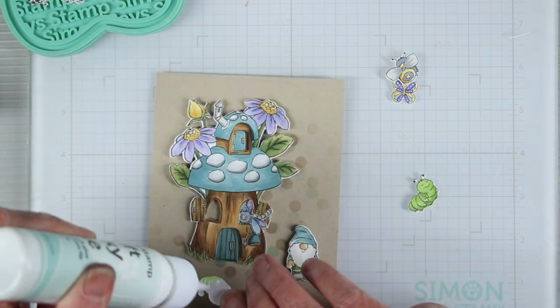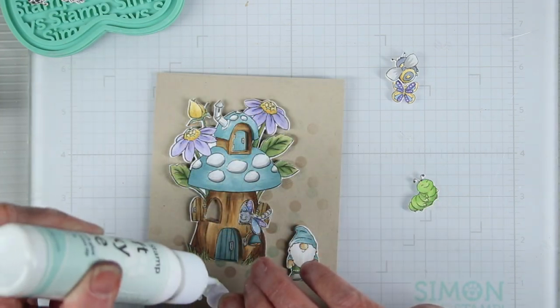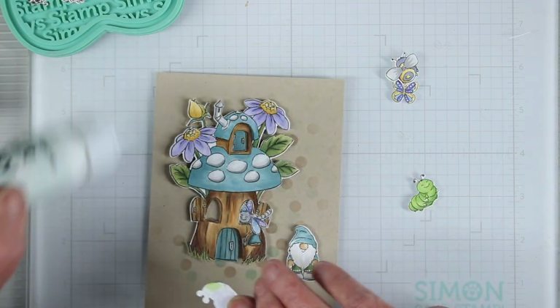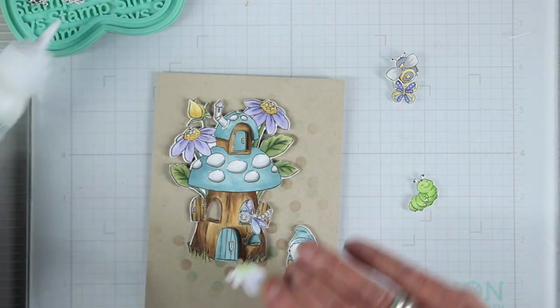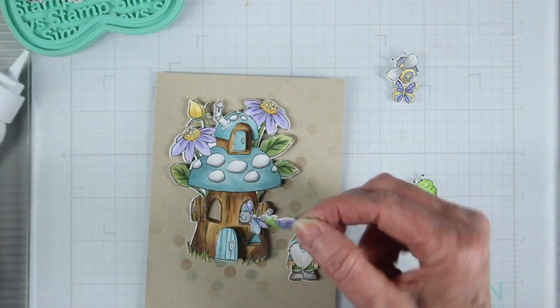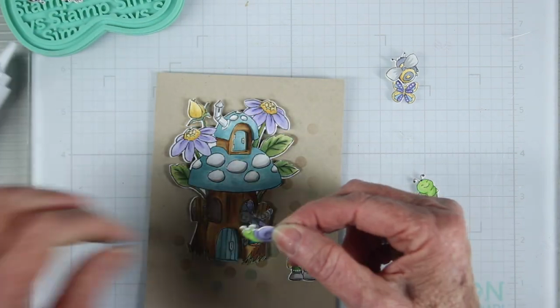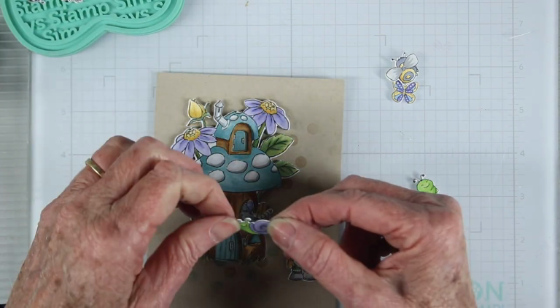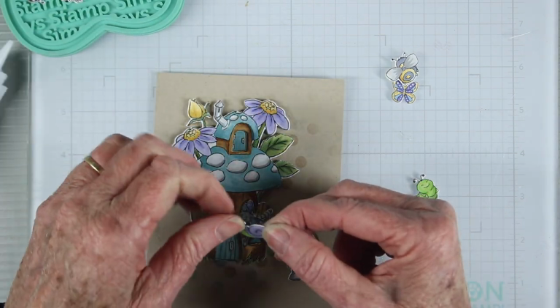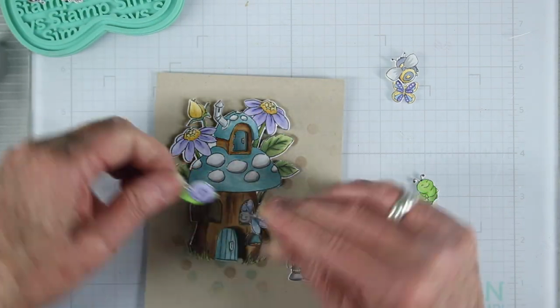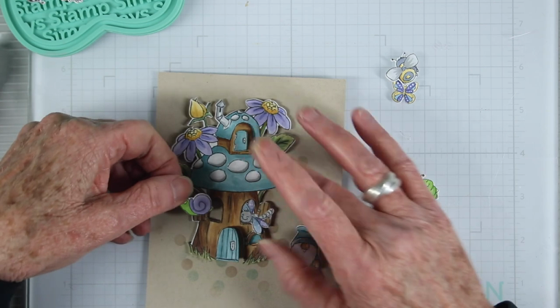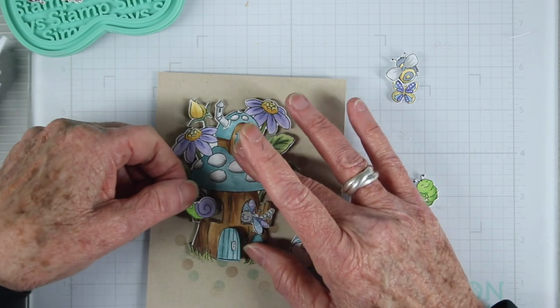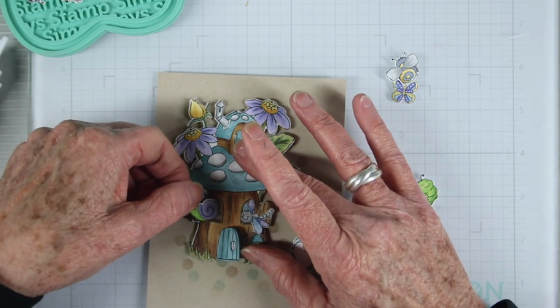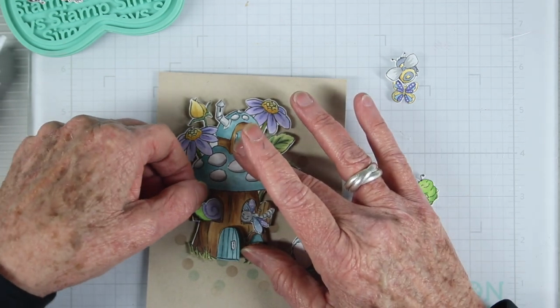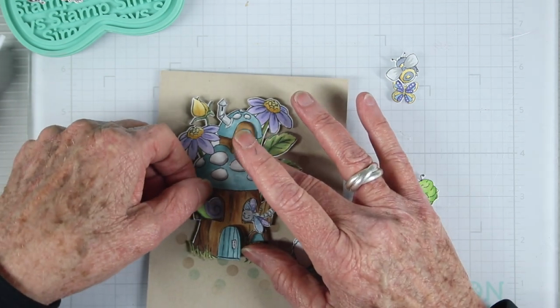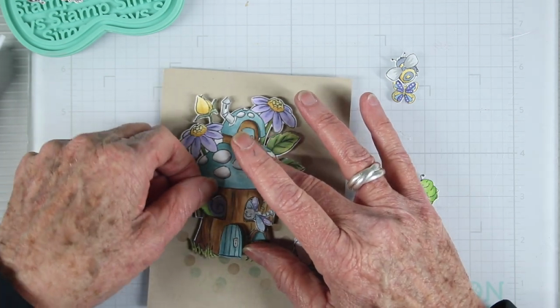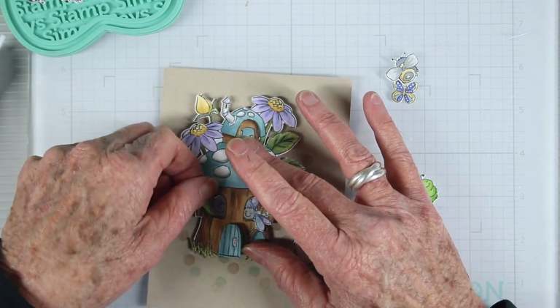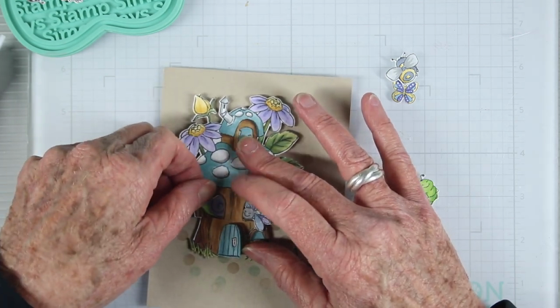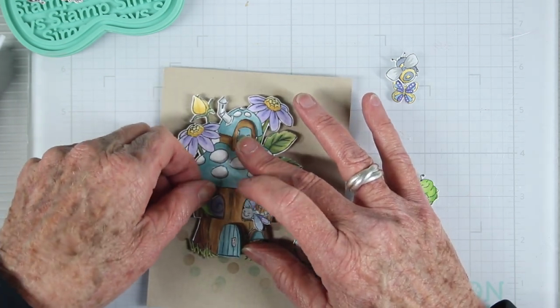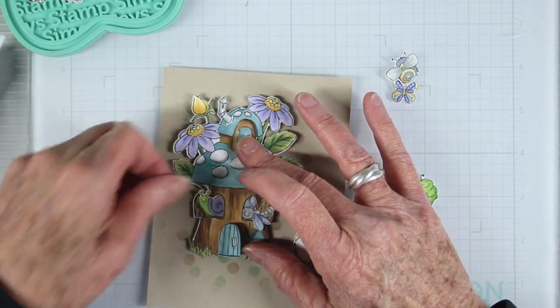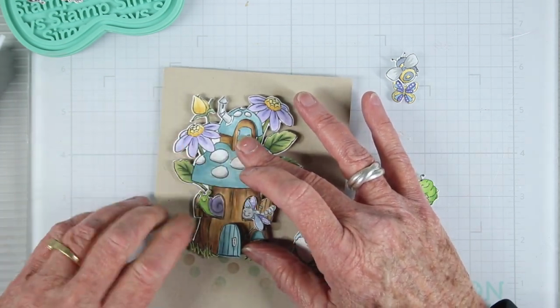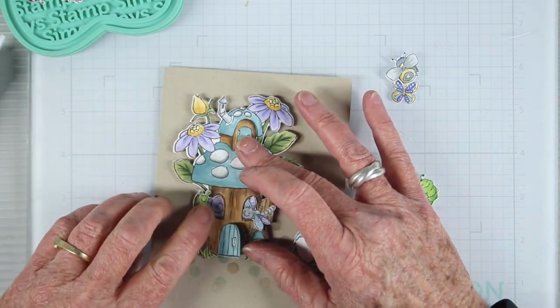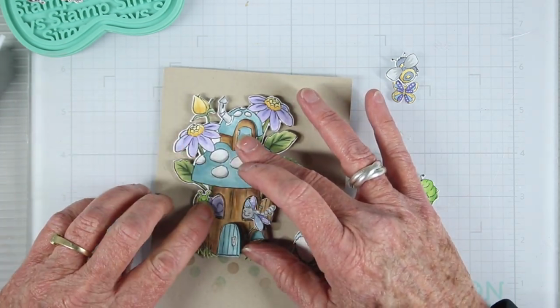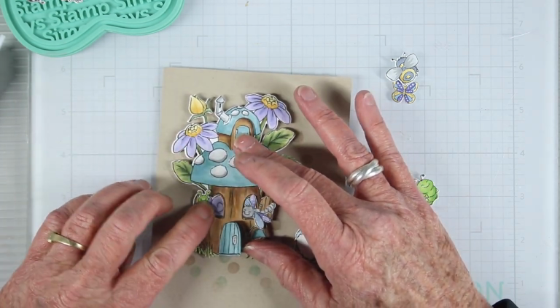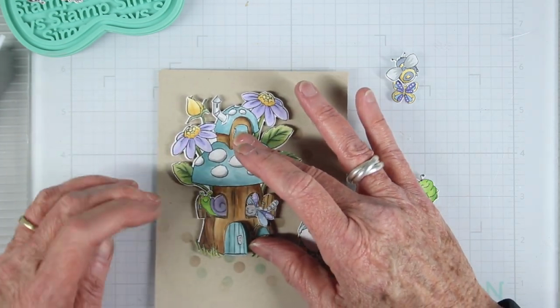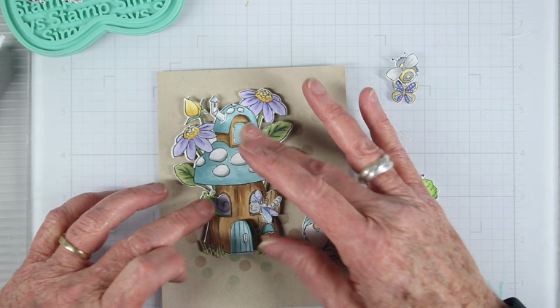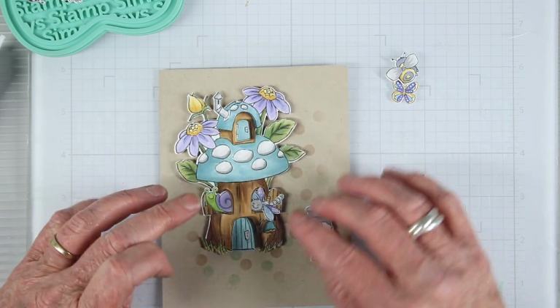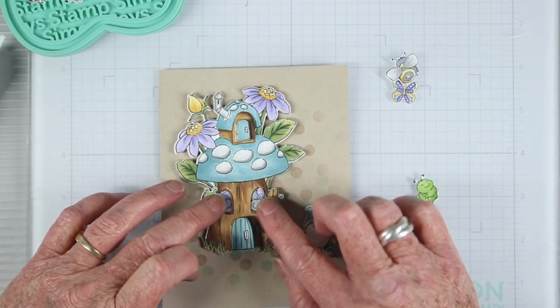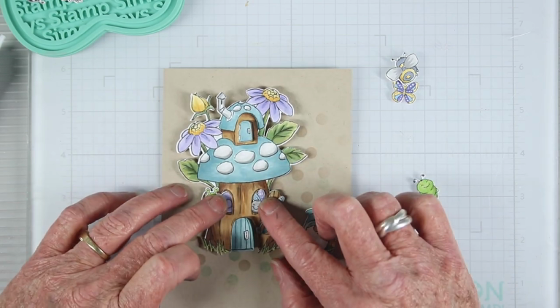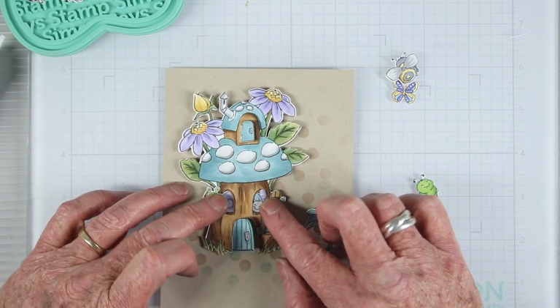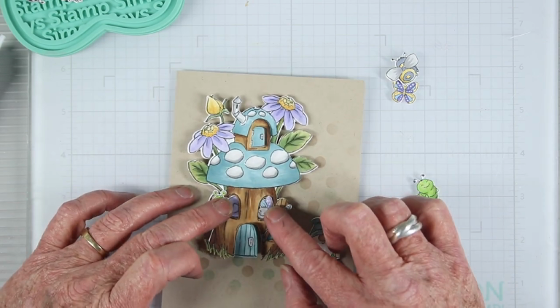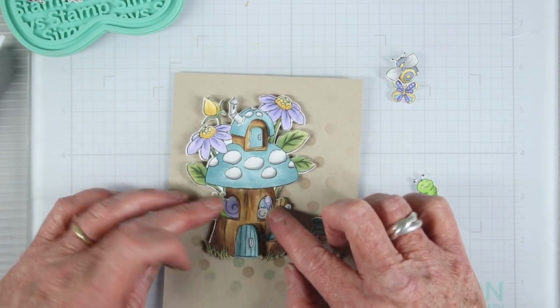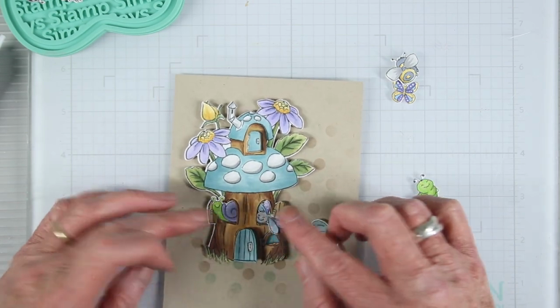Using the glue again, I'm adding it to the back of the little snail and I'll tuck this guy in, having his head and part of his shell peeking out from the other window.